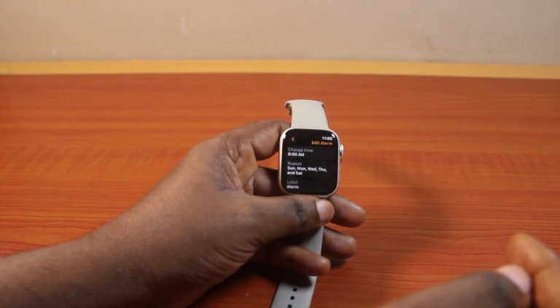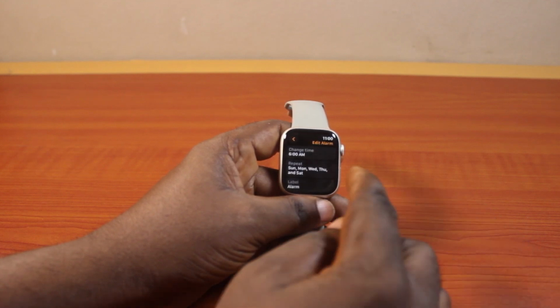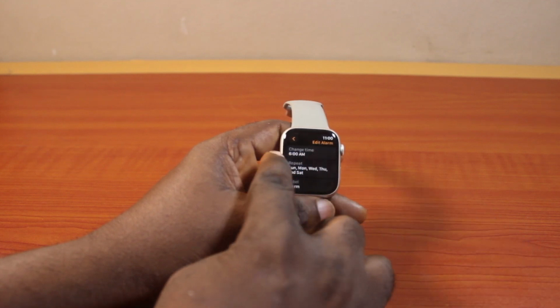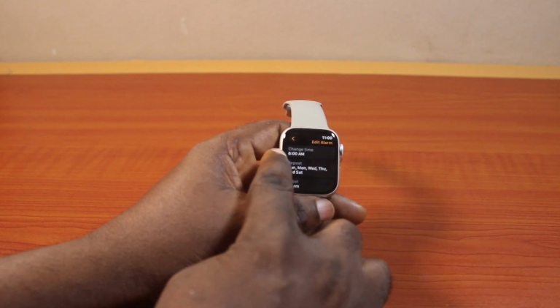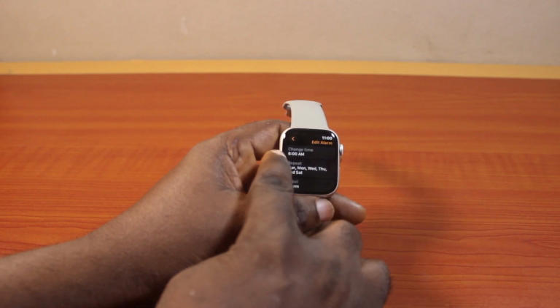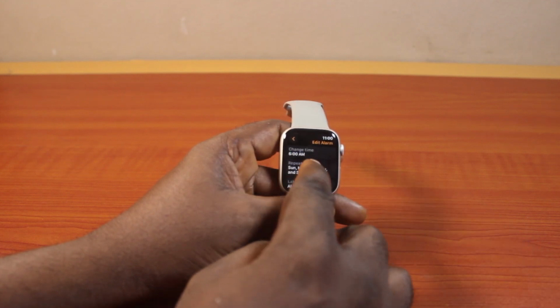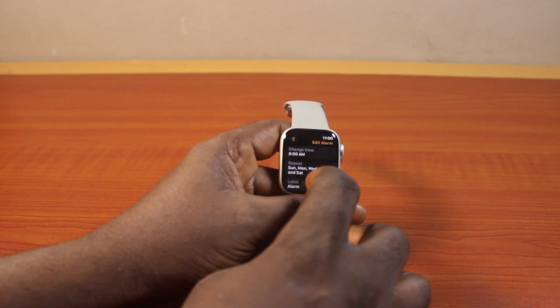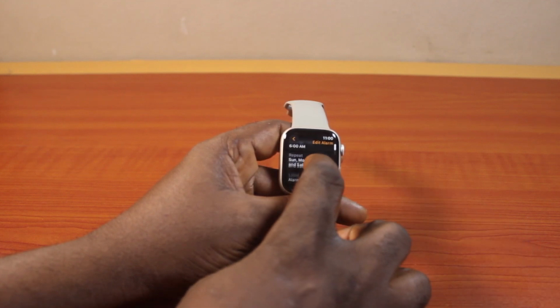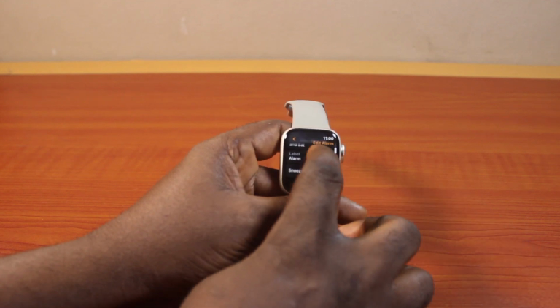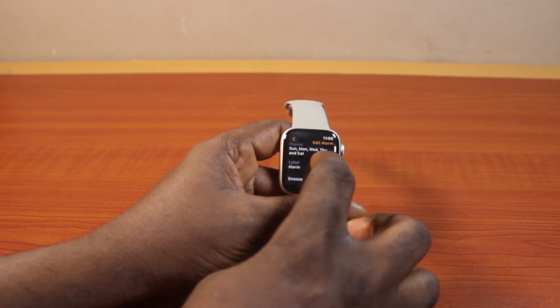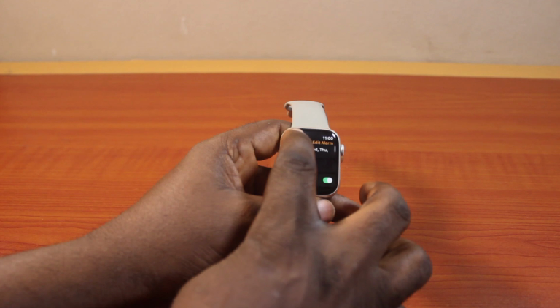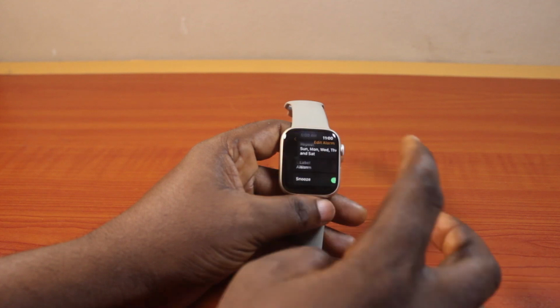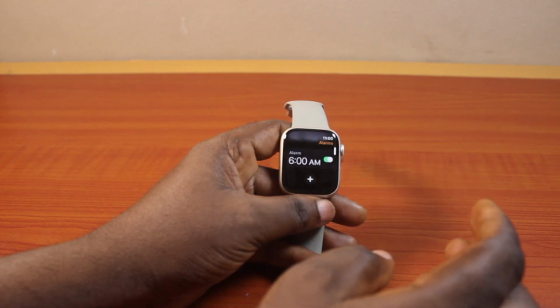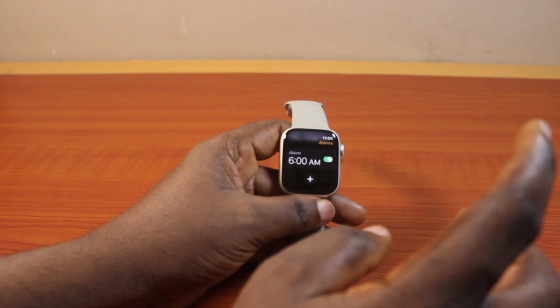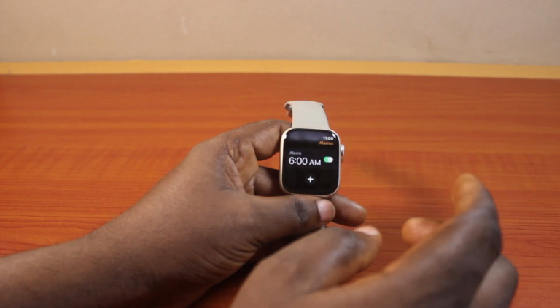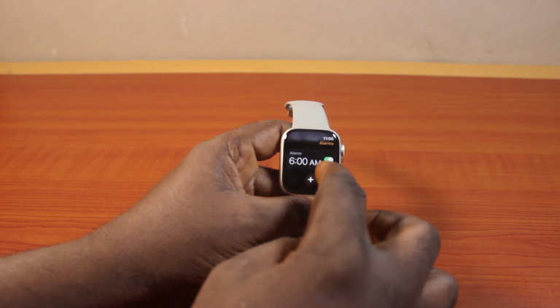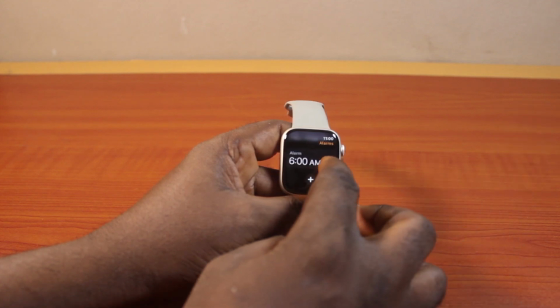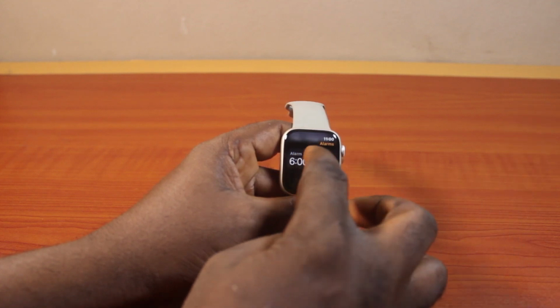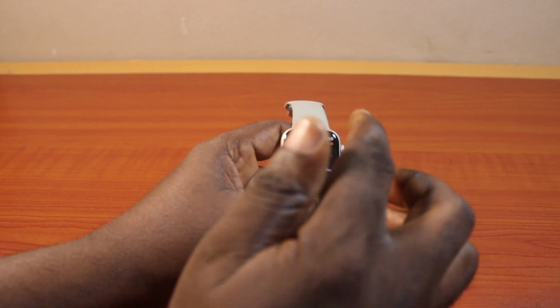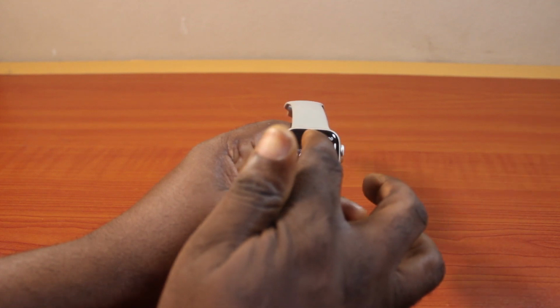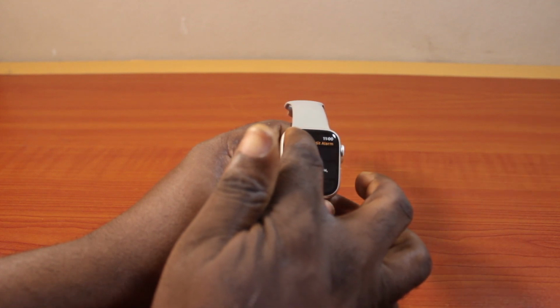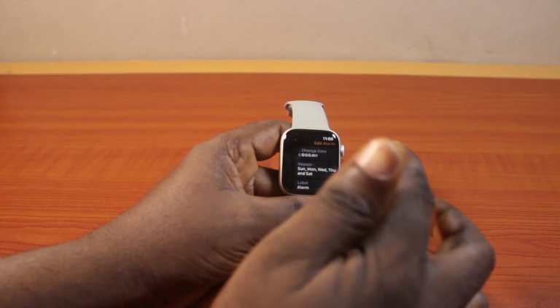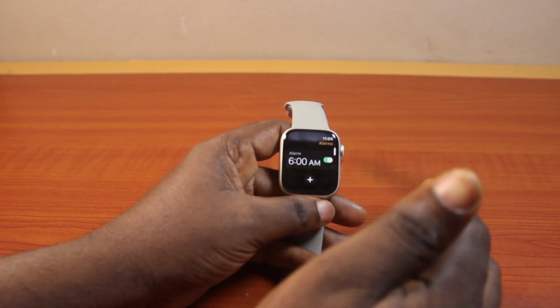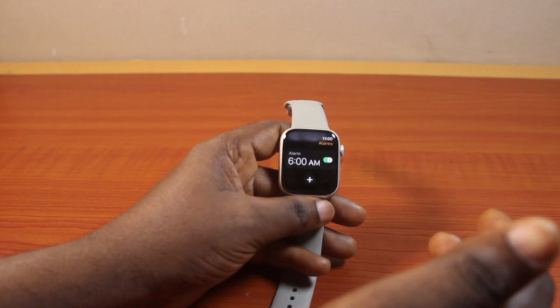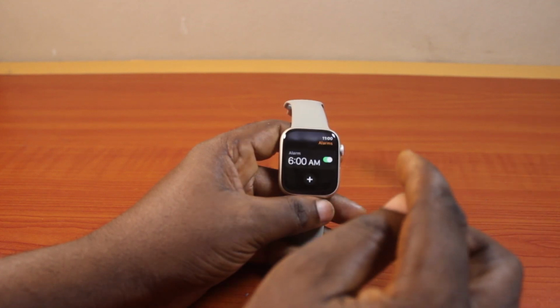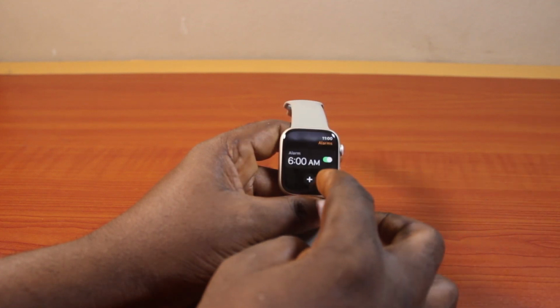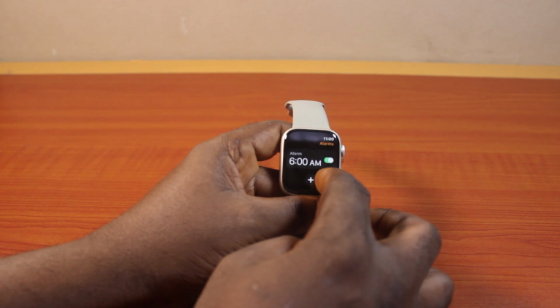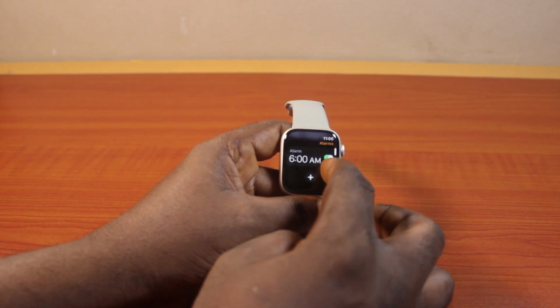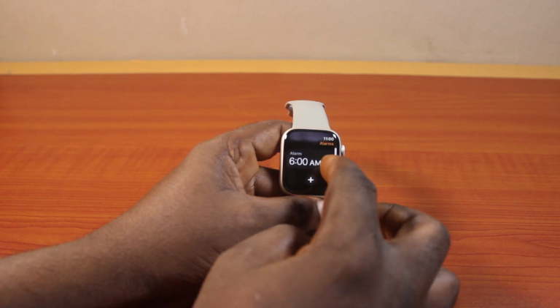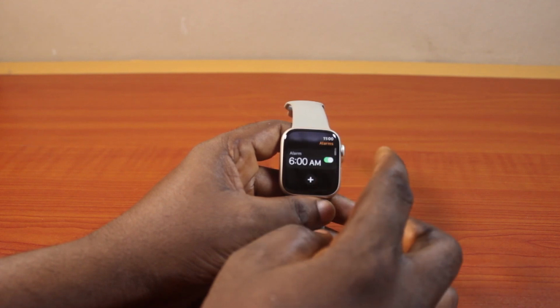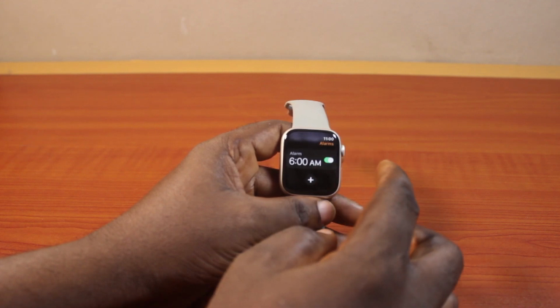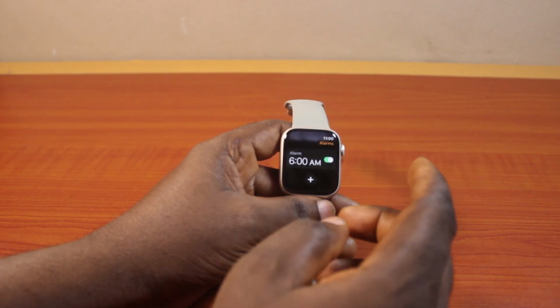Once you're done, click on the check mark. The alarm time is now changed to 6 AM in the morning. You can just hit the button to close the page.